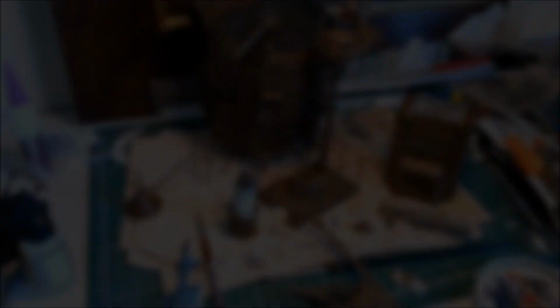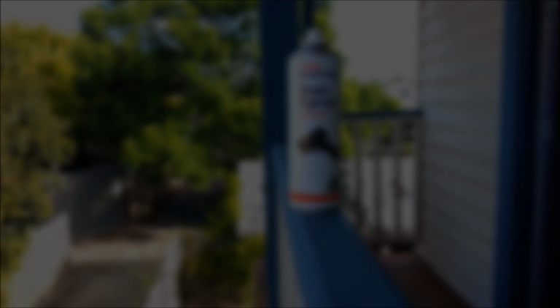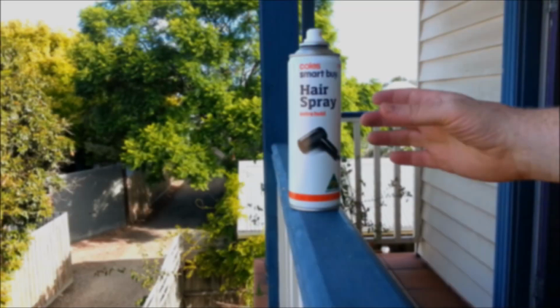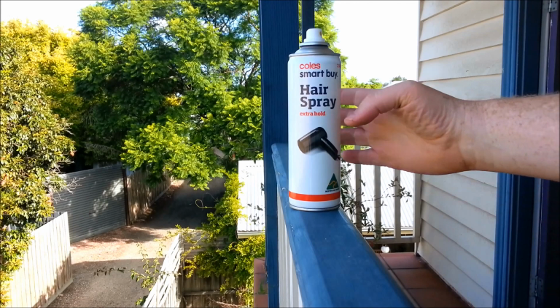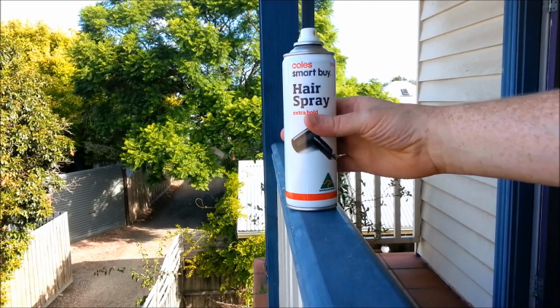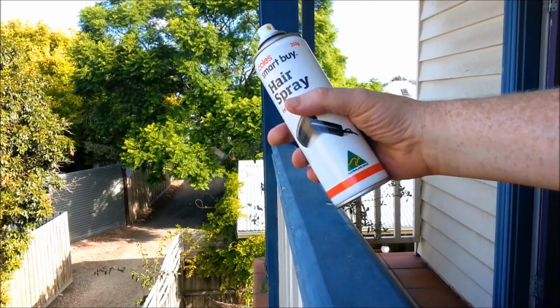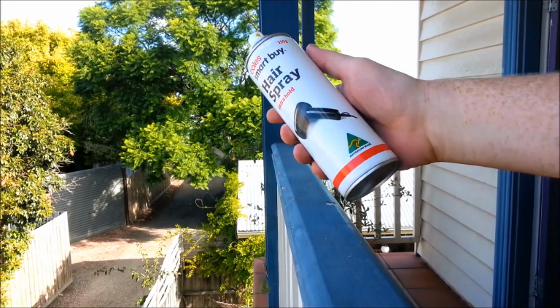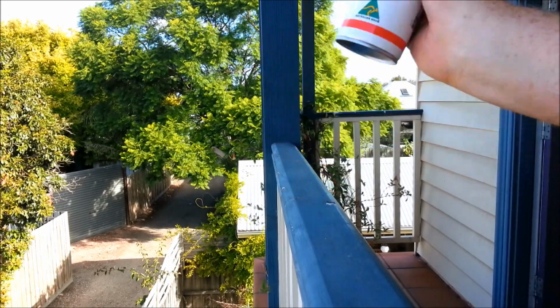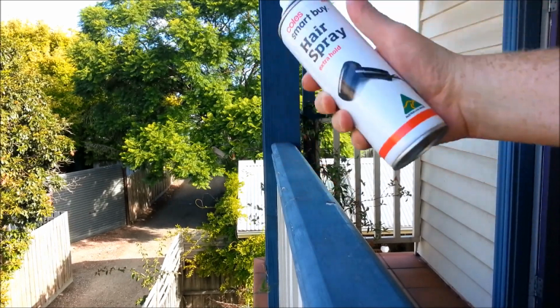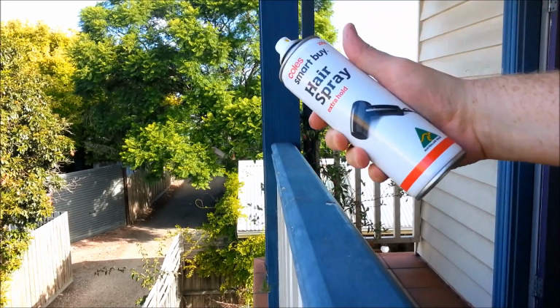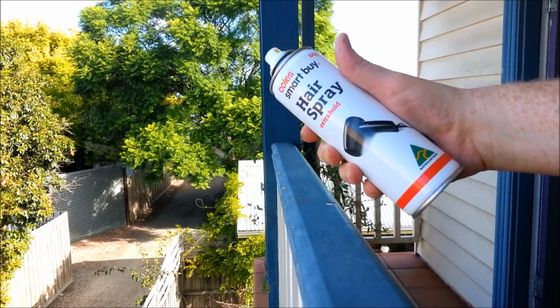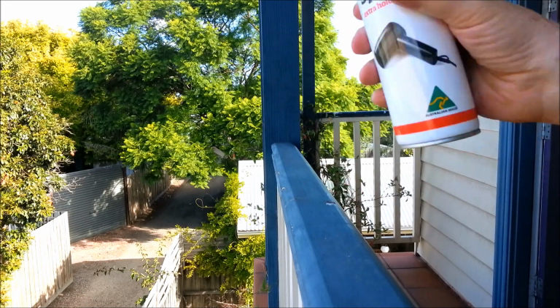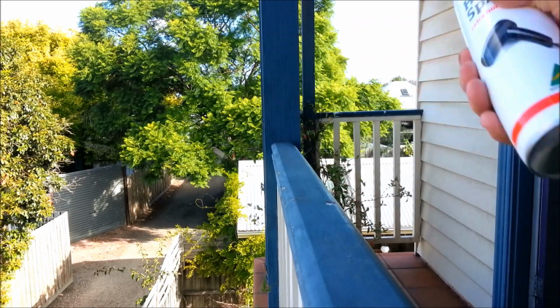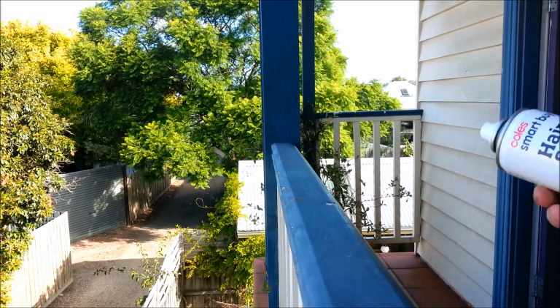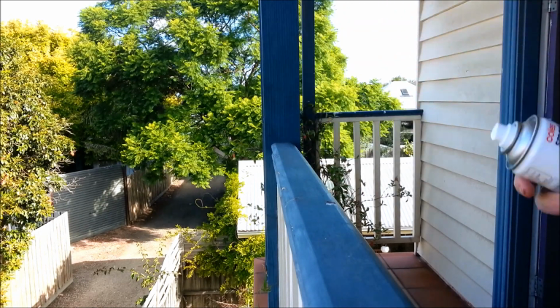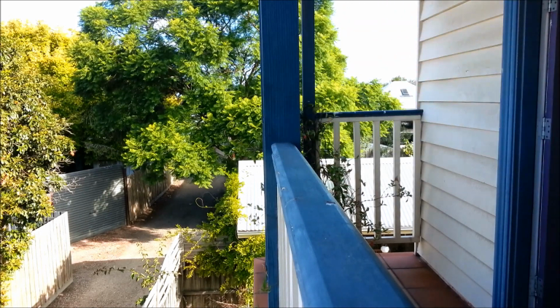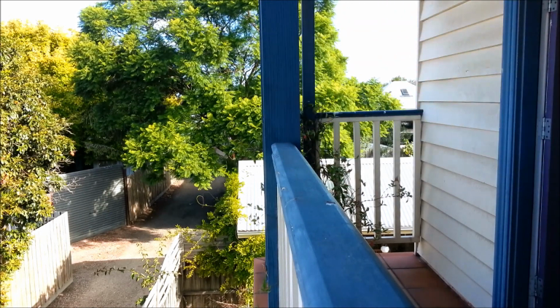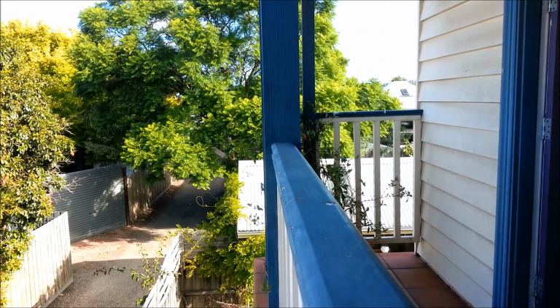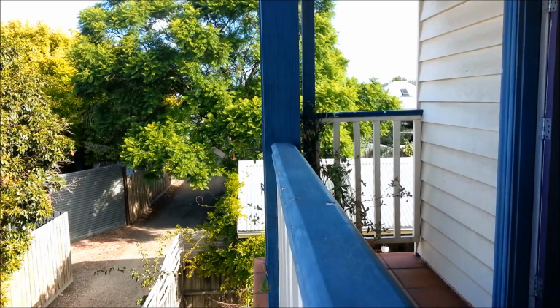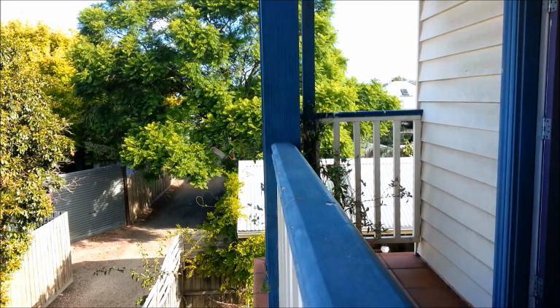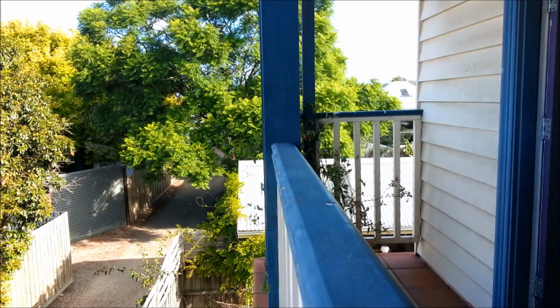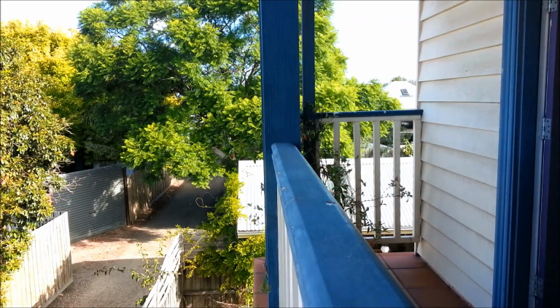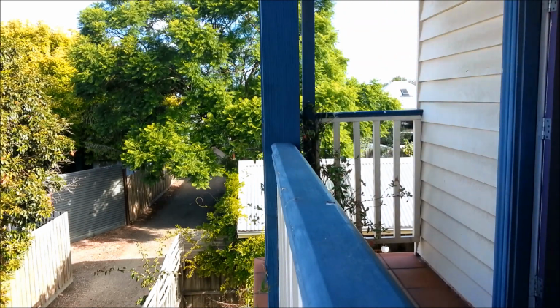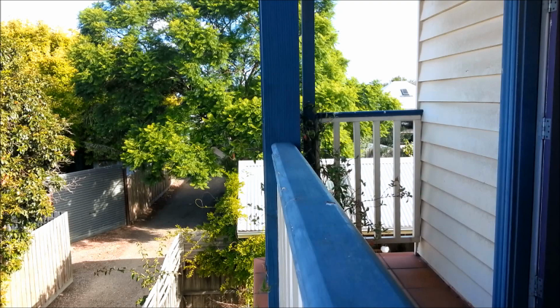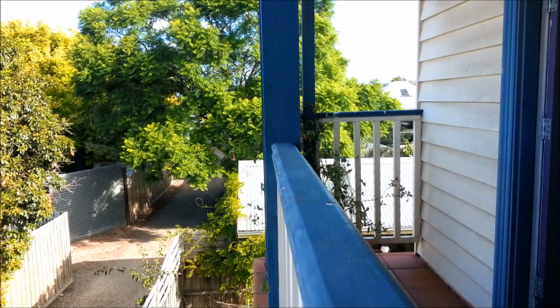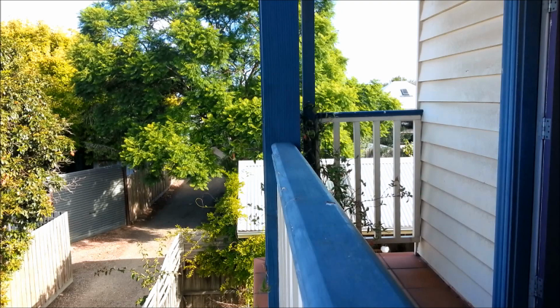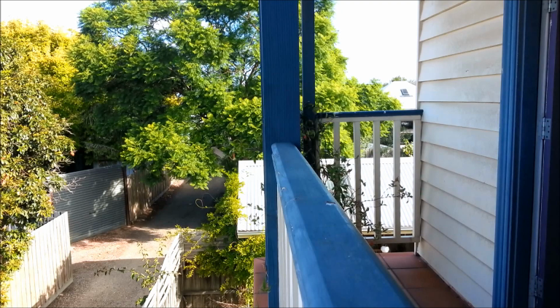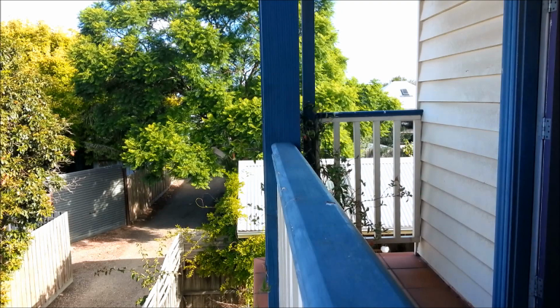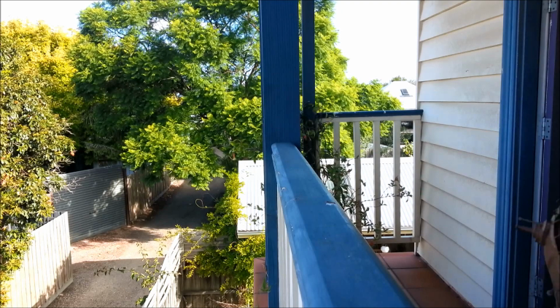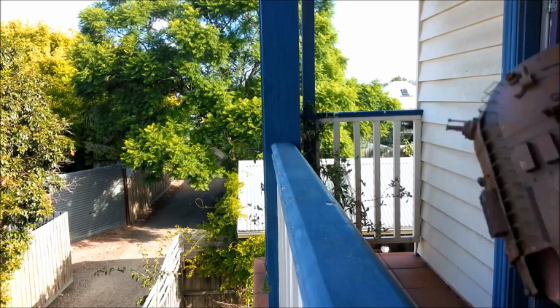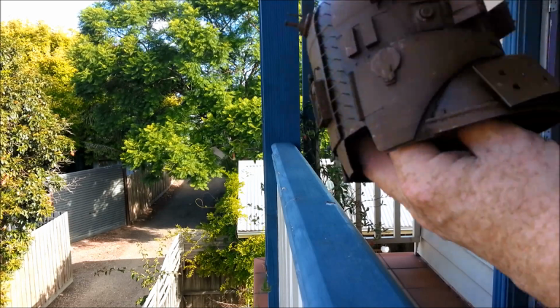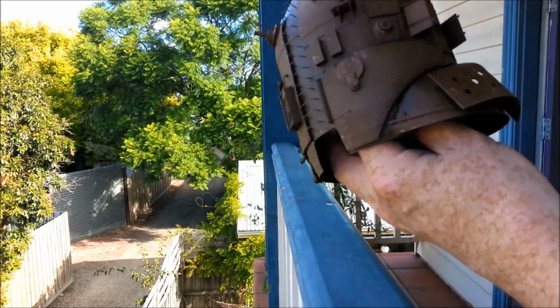So I'm out on the balcony. This here is my hairspray - it's nothing special. It's a beautiful warm autumn afternoon here in Melbourne. I'm going to spray this really gently. So here's the hull.